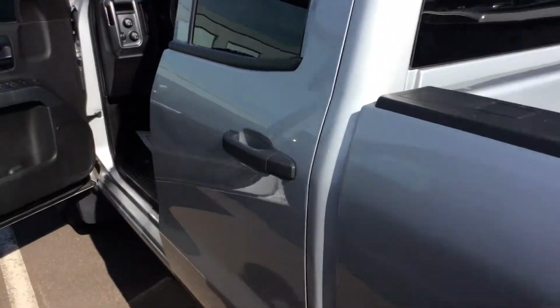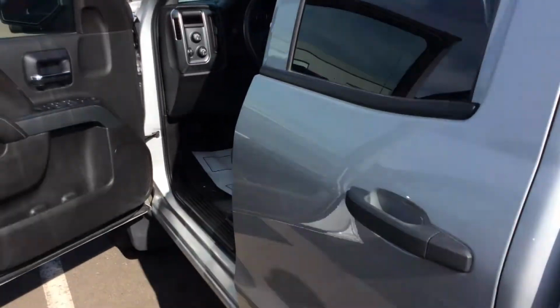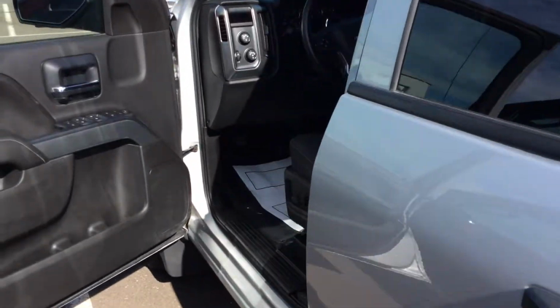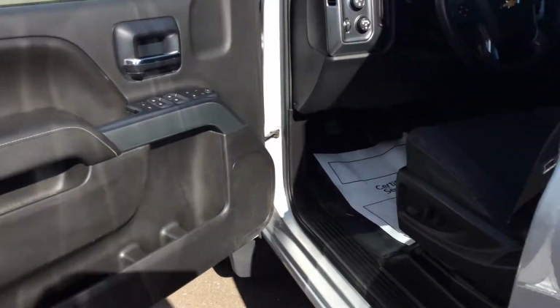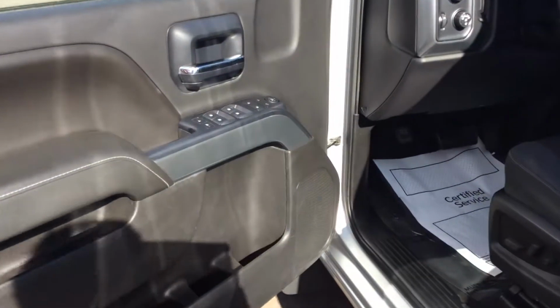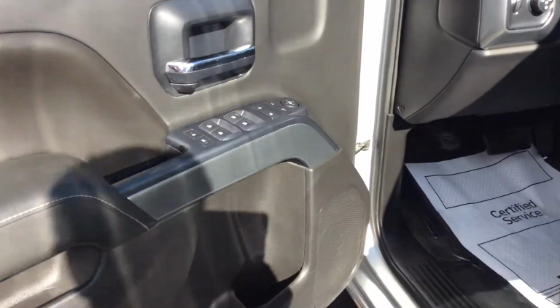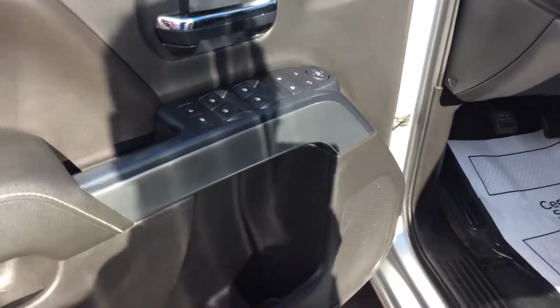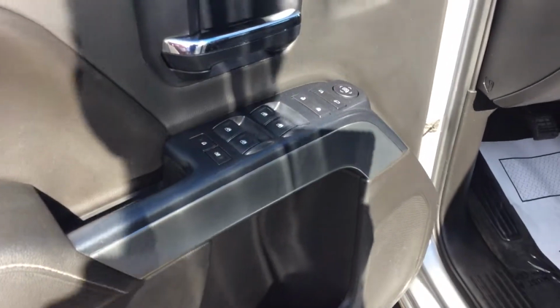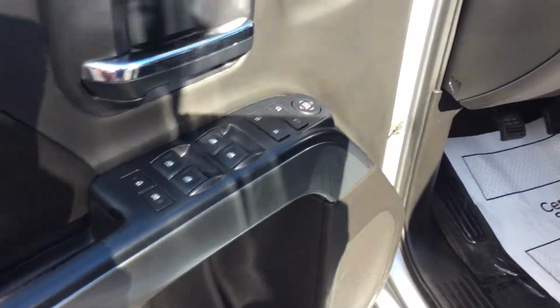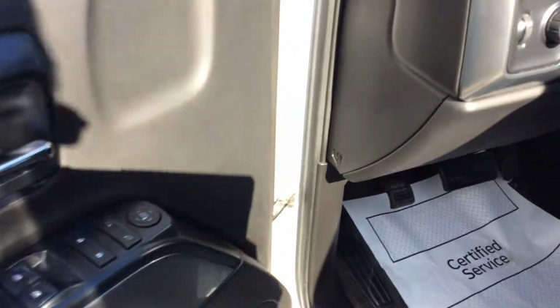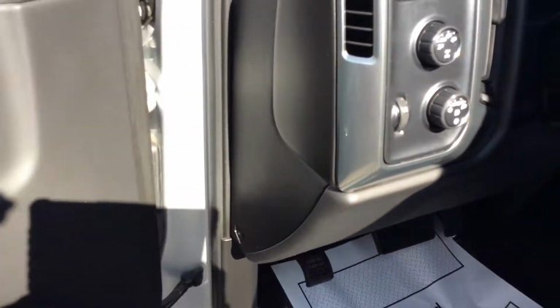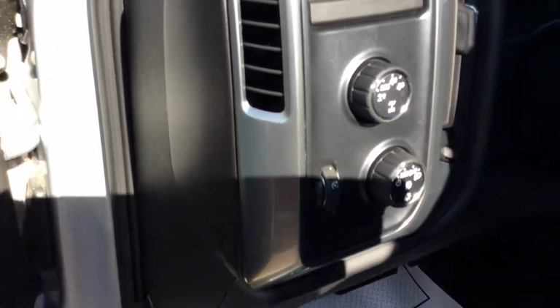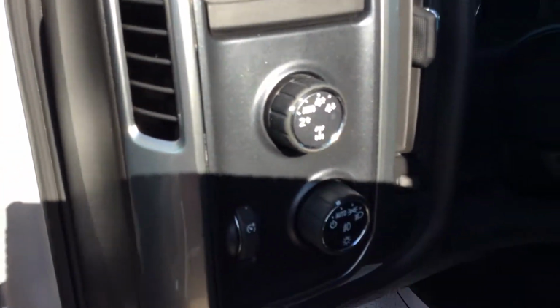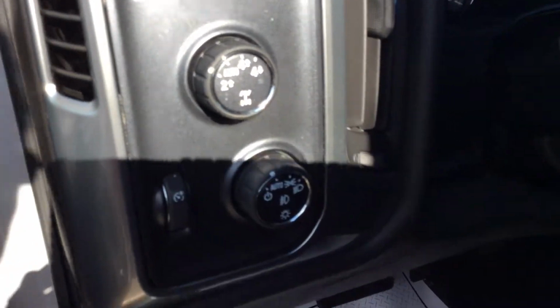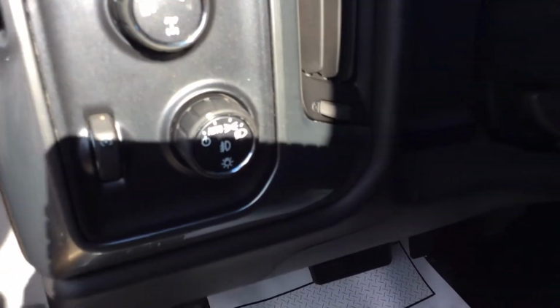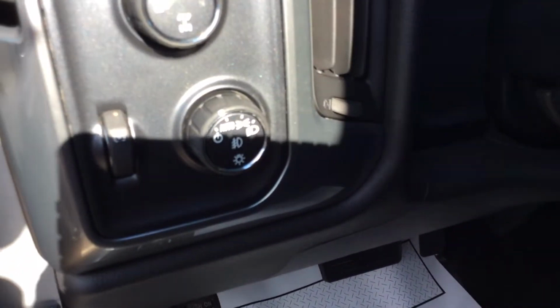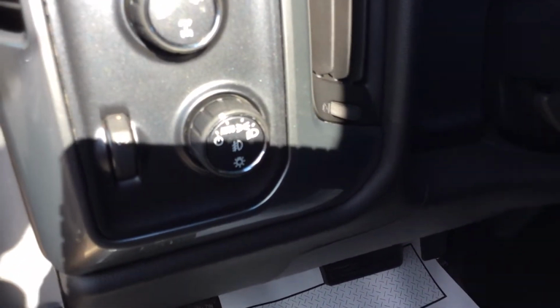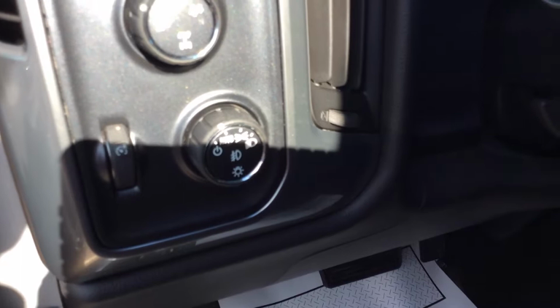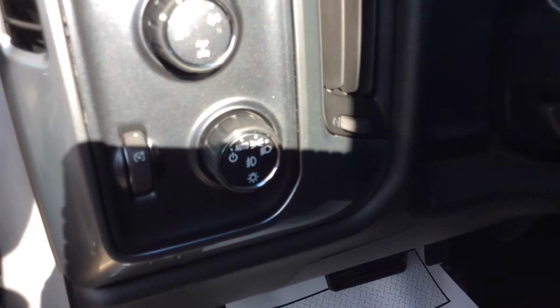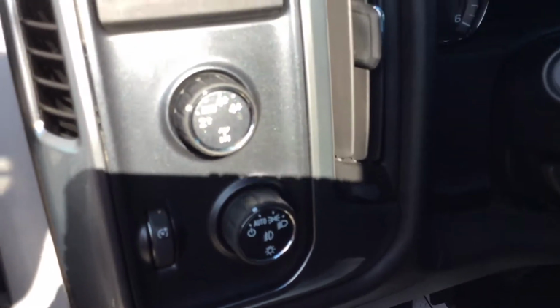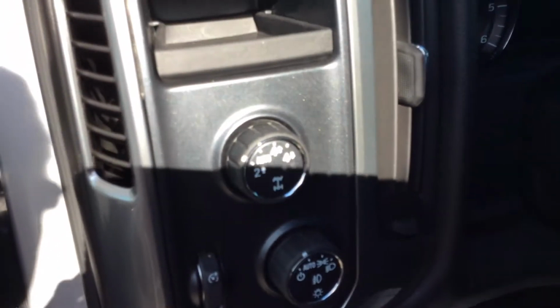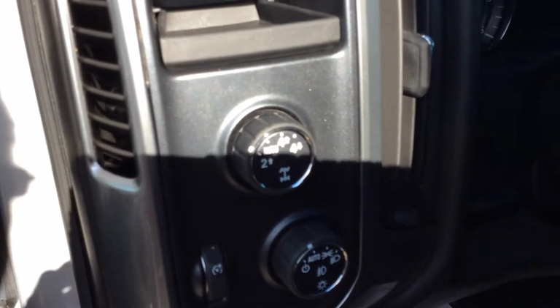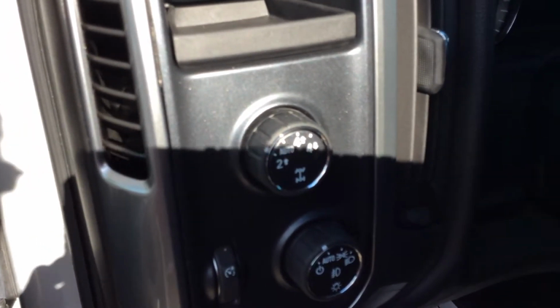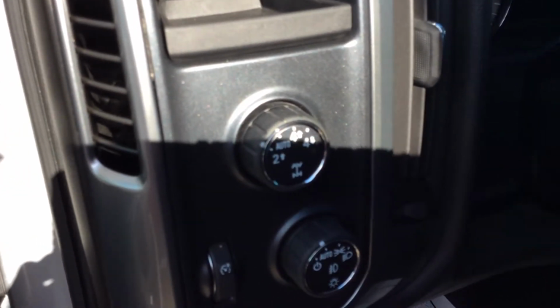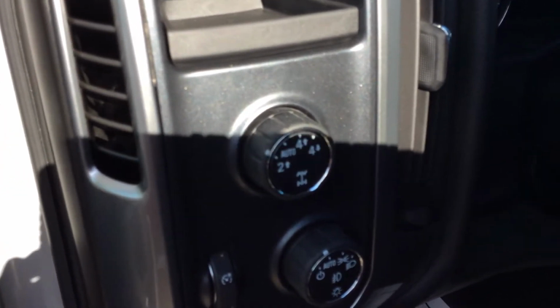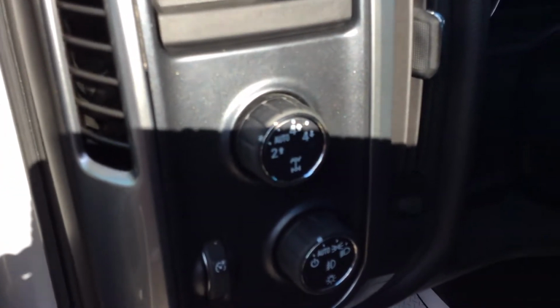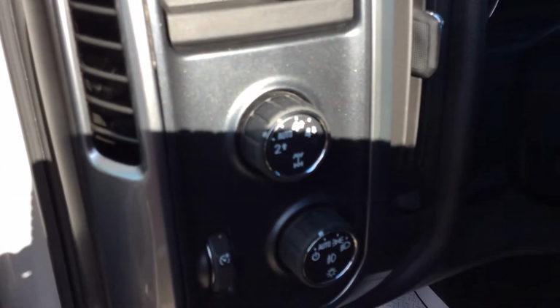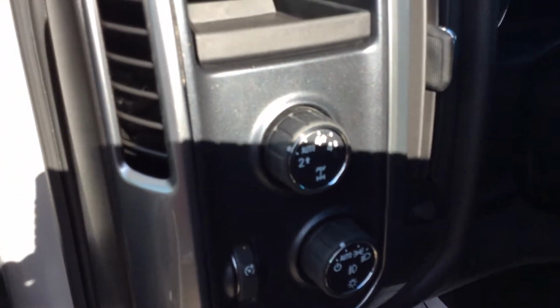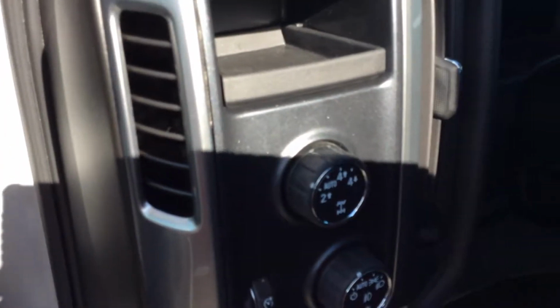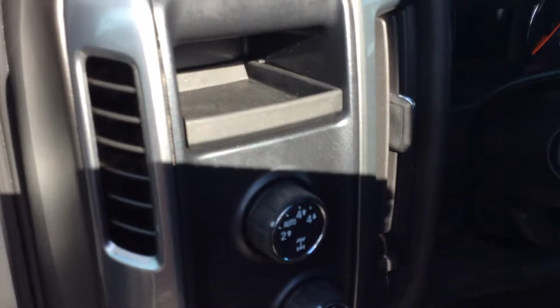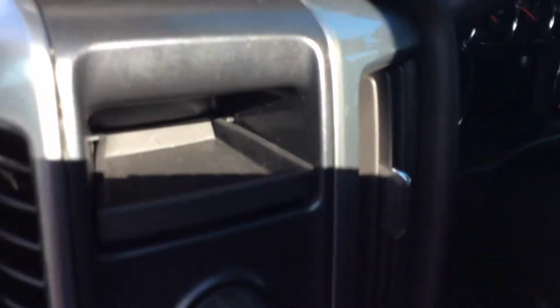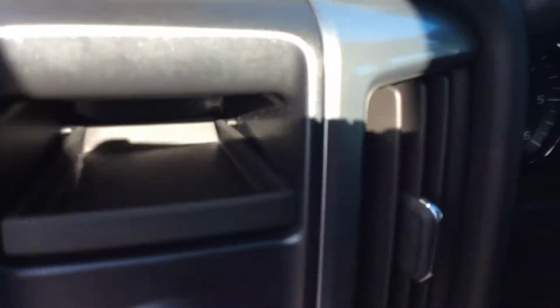Taking a look on the inside of the truck, I'm going to have power windows, locks, and mirrors. My headlight system is going to be automatic, so I never have to mess with those at all. And the same with my four-wheel drive system — I can either put it in four-wheel drive or just run it on automatic.